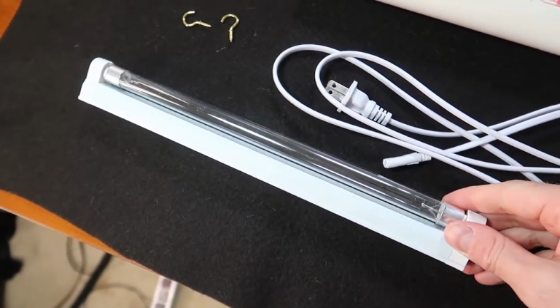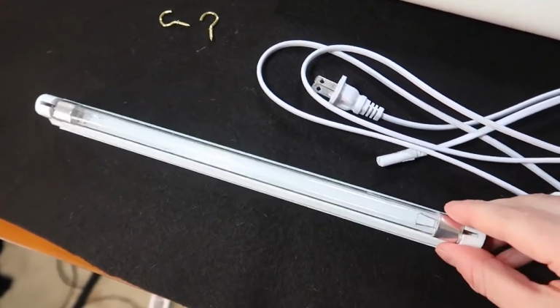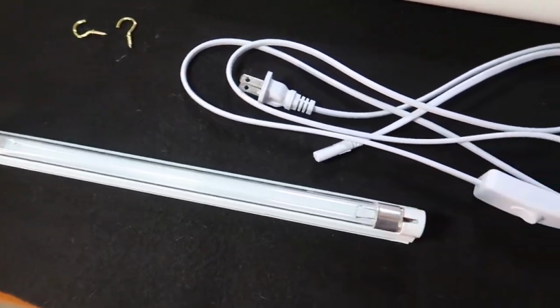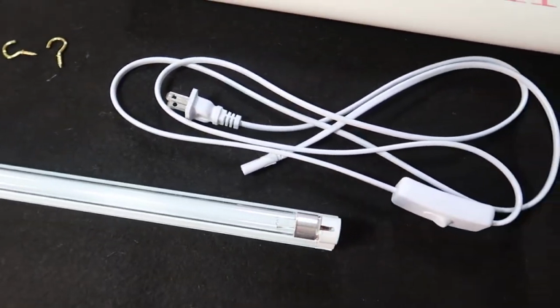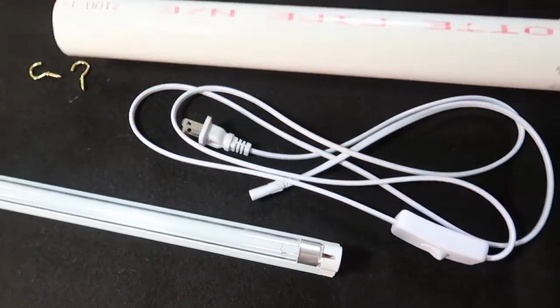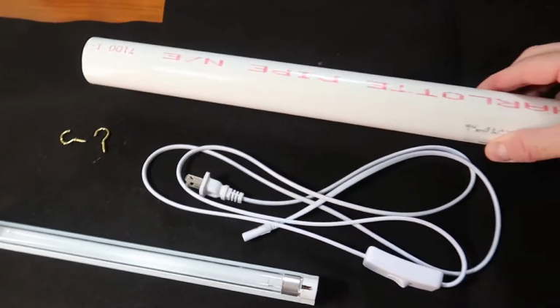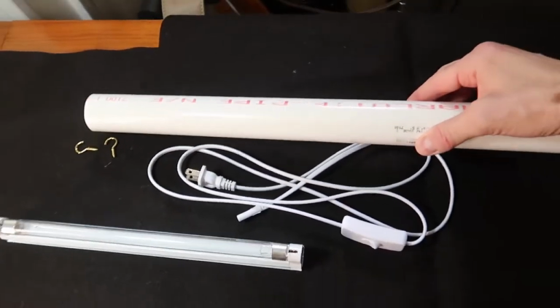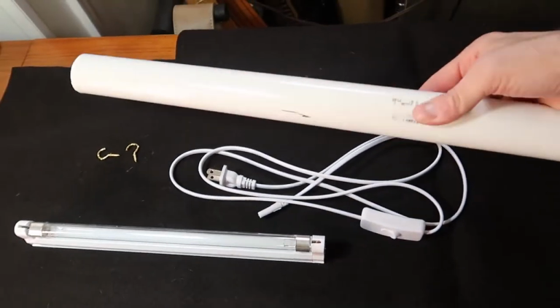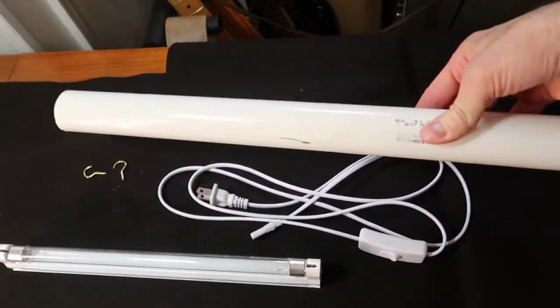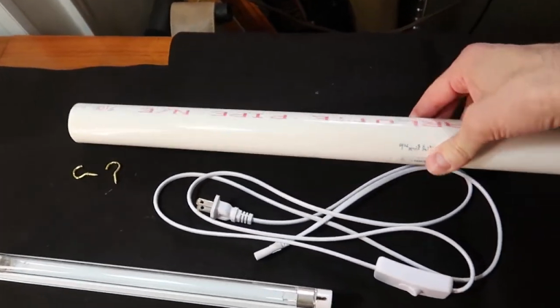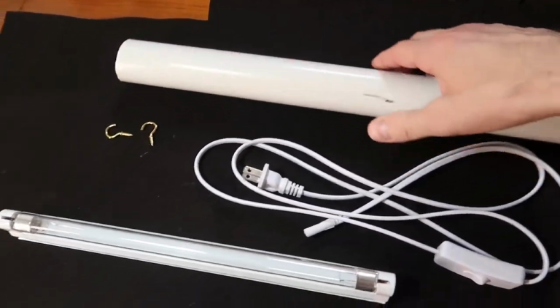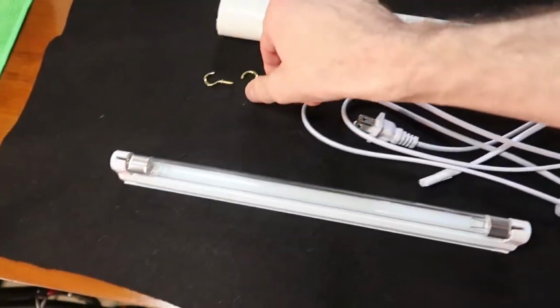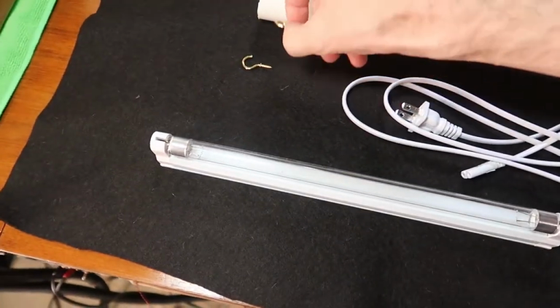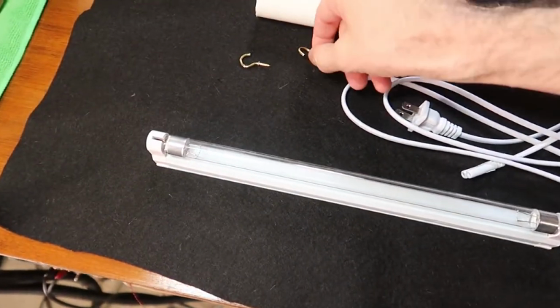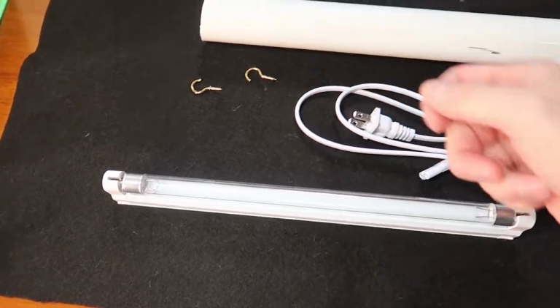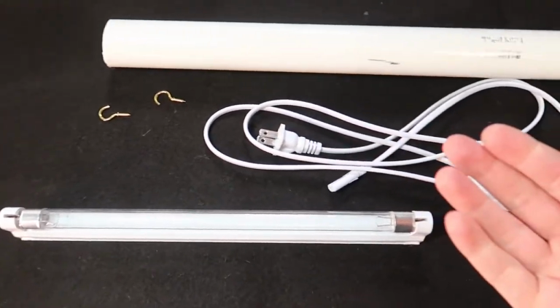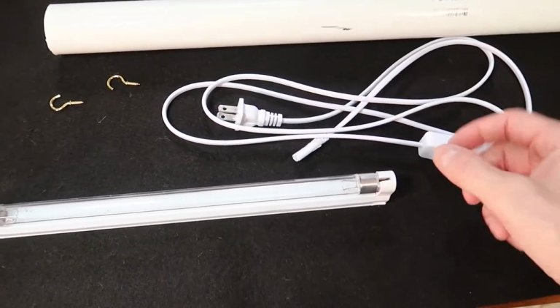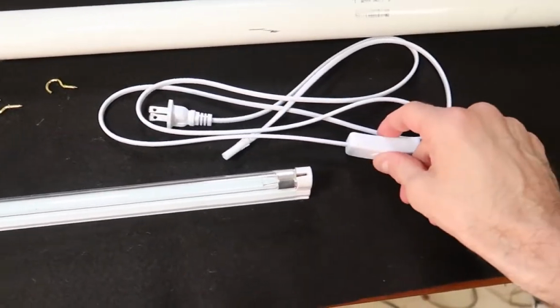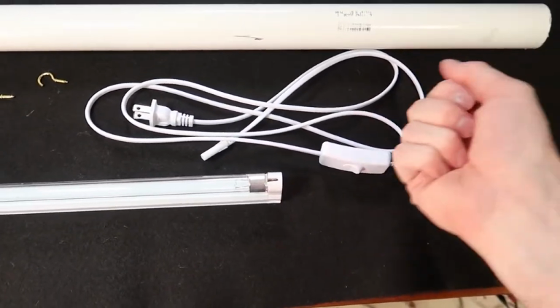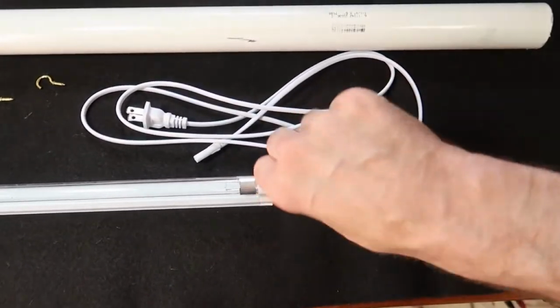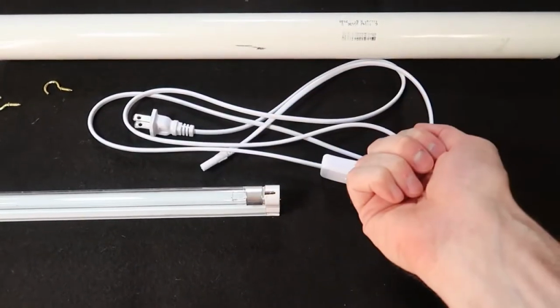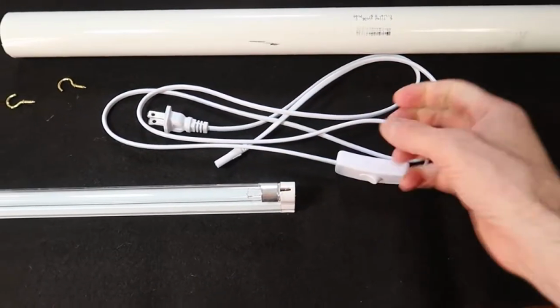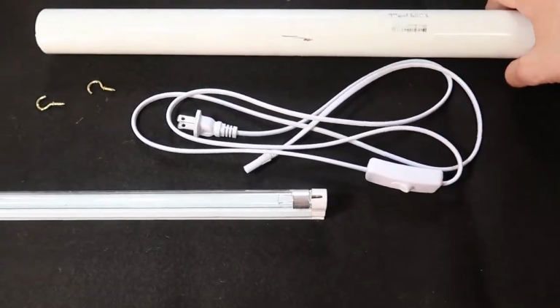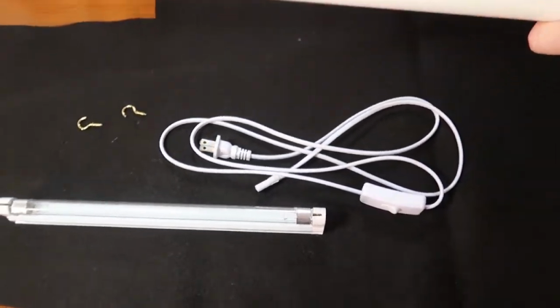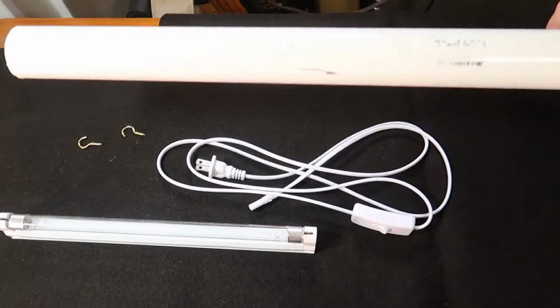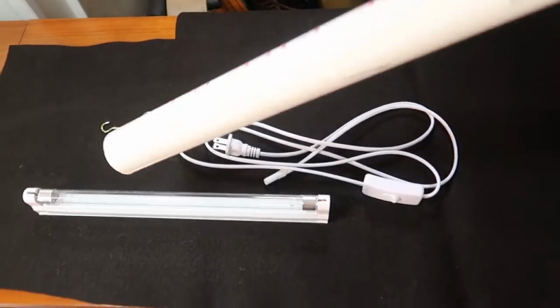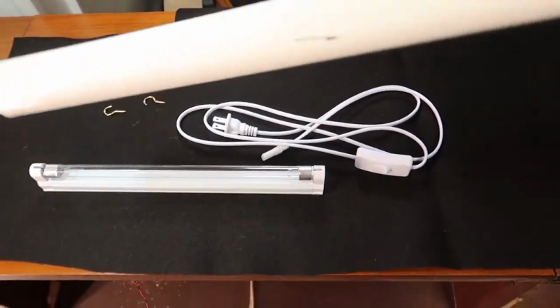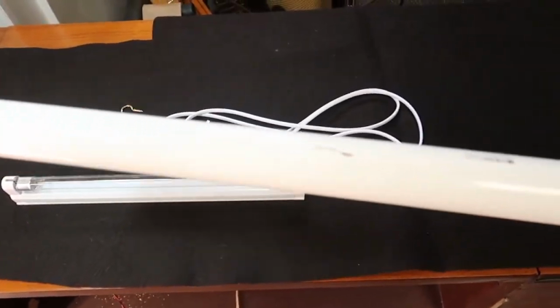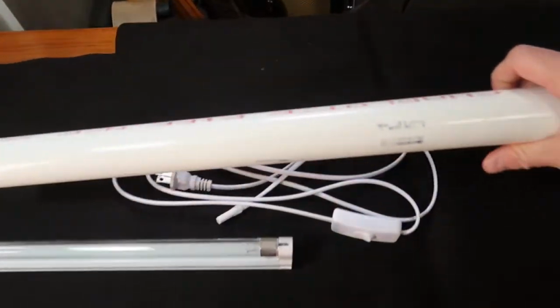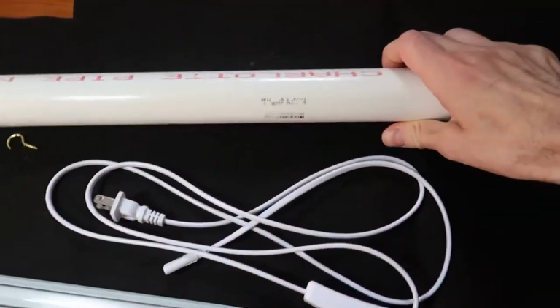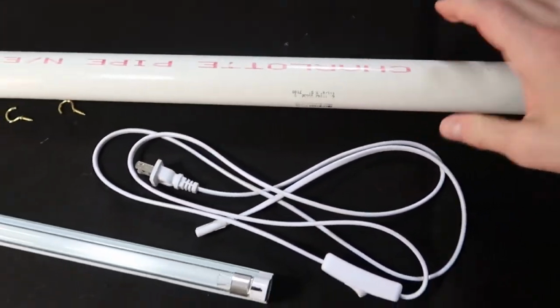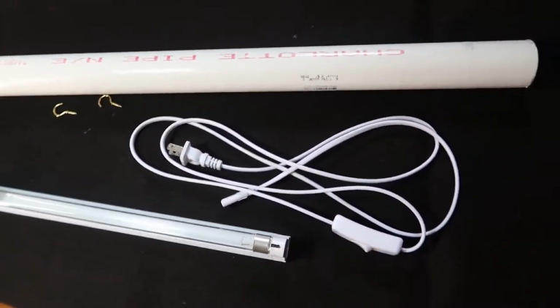So the bulb has to be open as-is, and you have to be very careful with it. What I want to do with this pipe is hang it on the wall somehow, so that maybe you bring the mail in, you turn the switch on, and you can sanitize the mail. Or you can pull it off the wall to sanitize packages. So we're going to try to make that today.